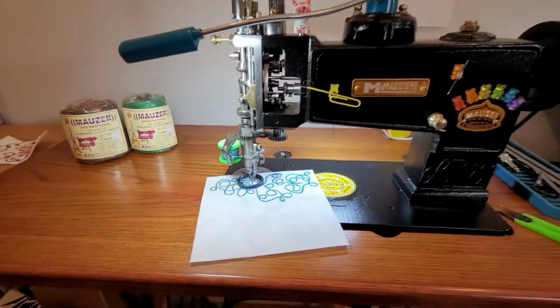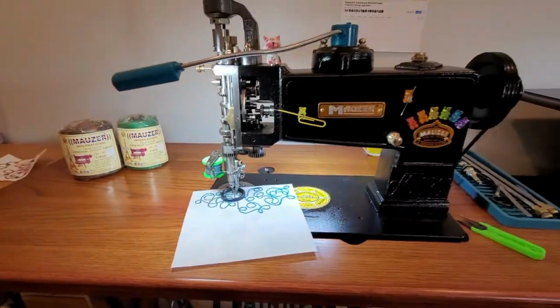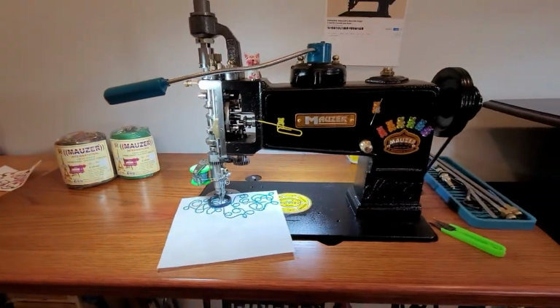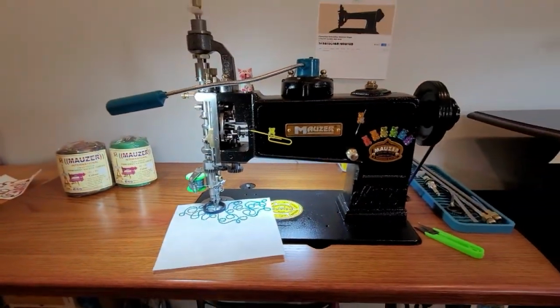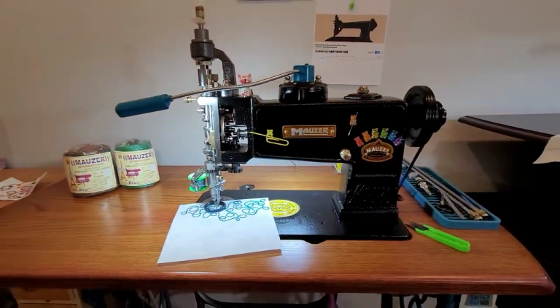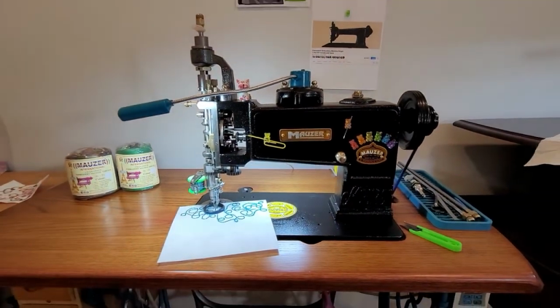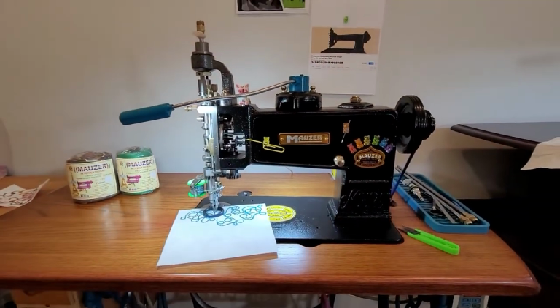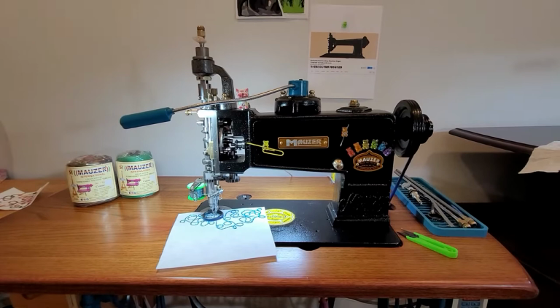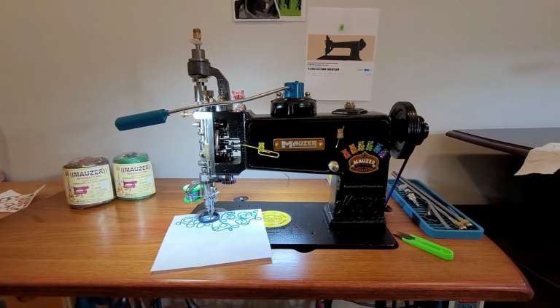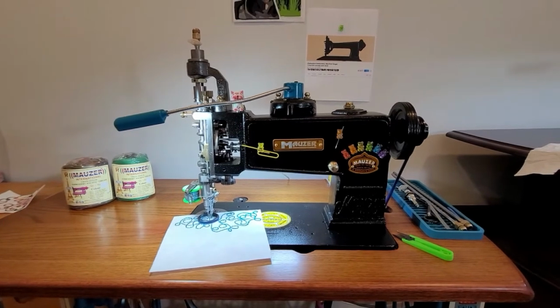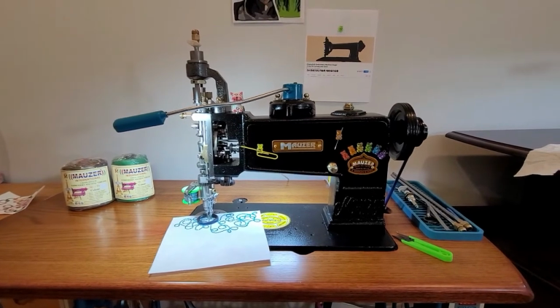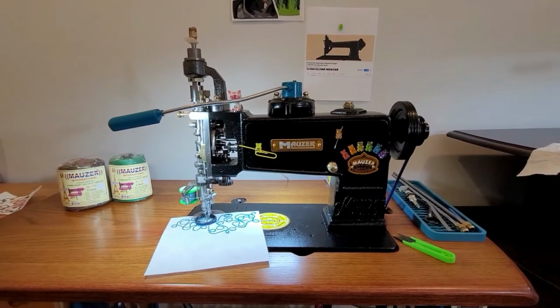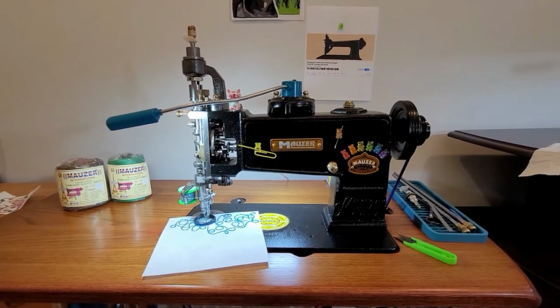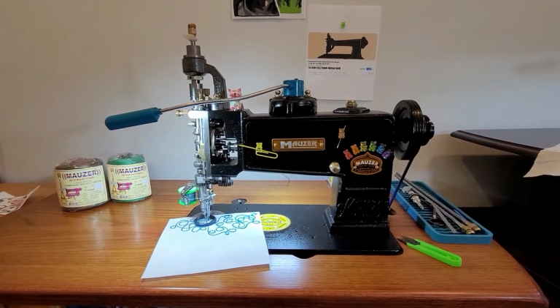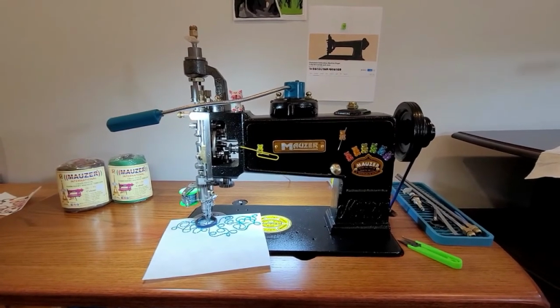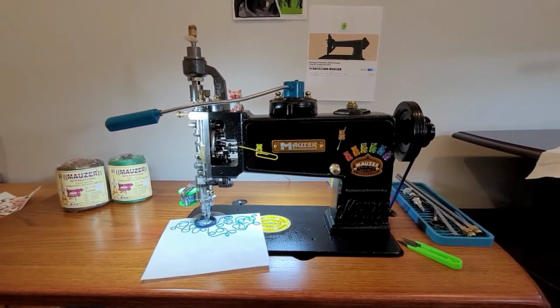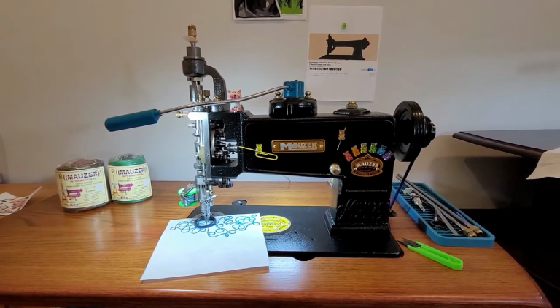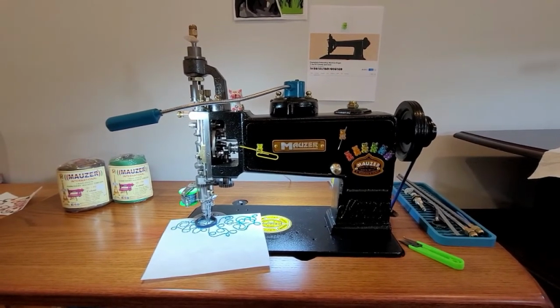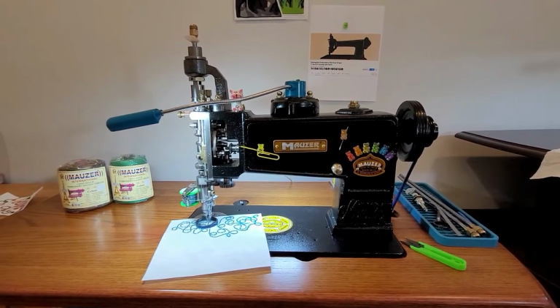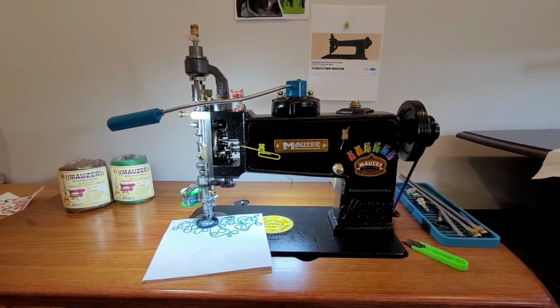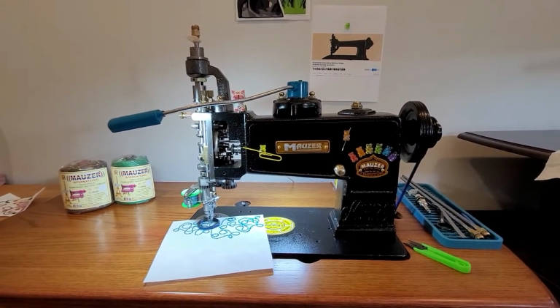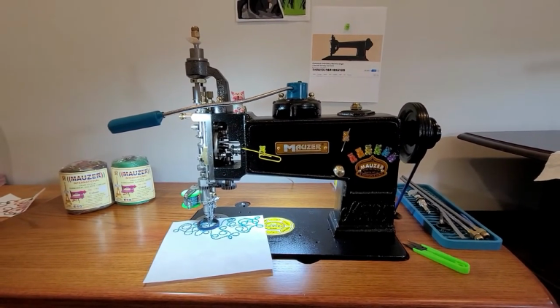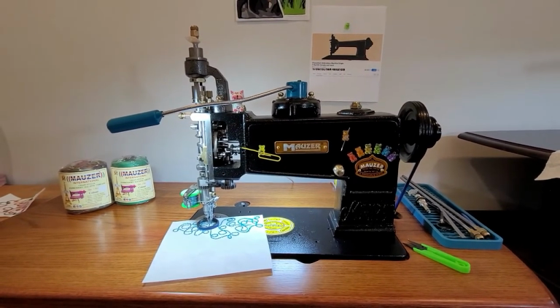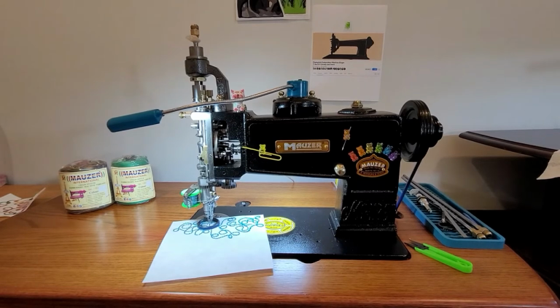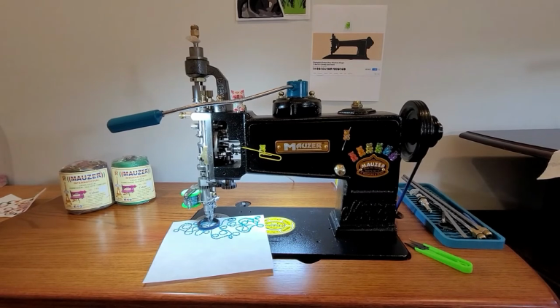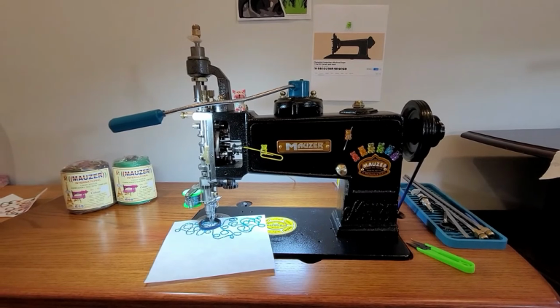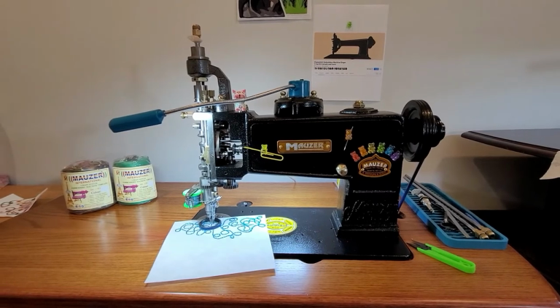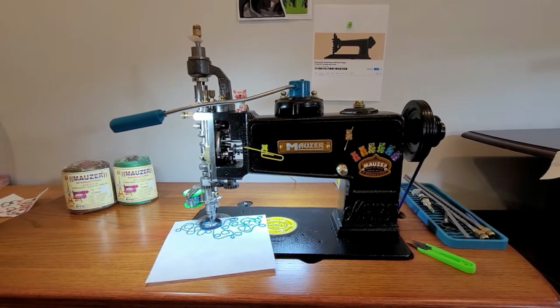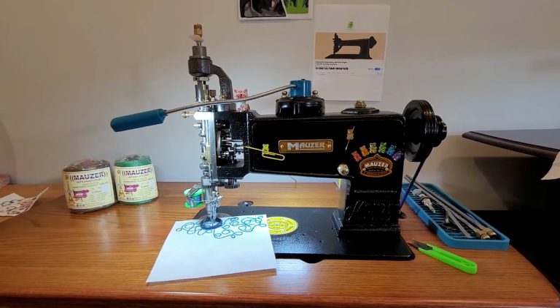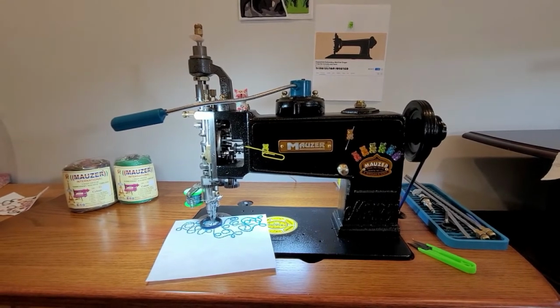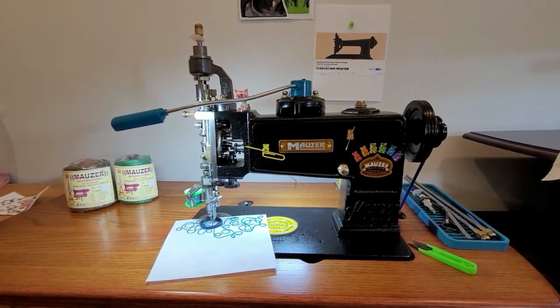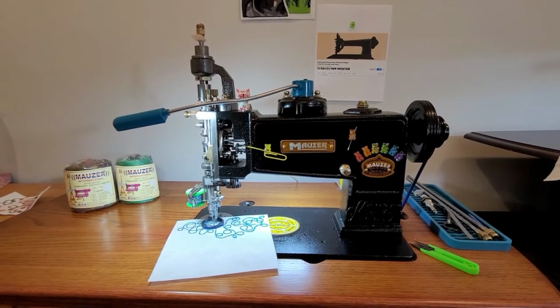That's the Mauser fancy machine that does five kinds of stitches — just adding one extra spool here to this machine. I absolutely love this machine, way way cool.